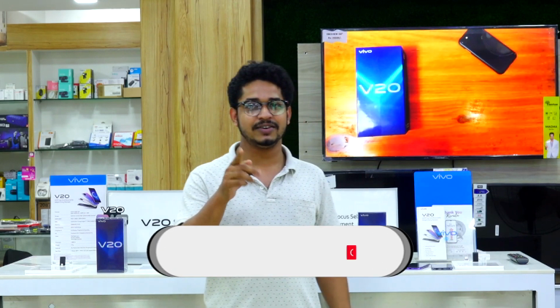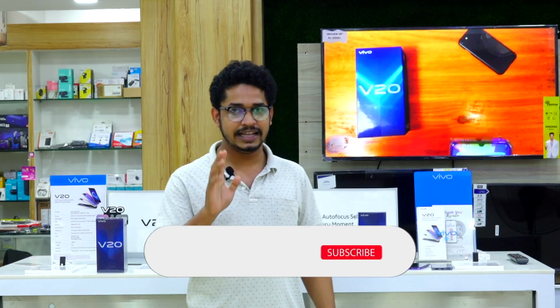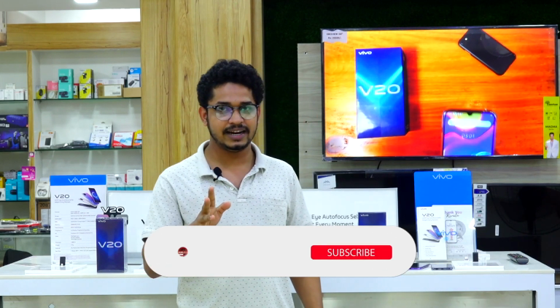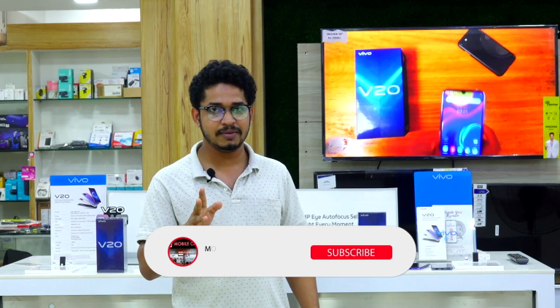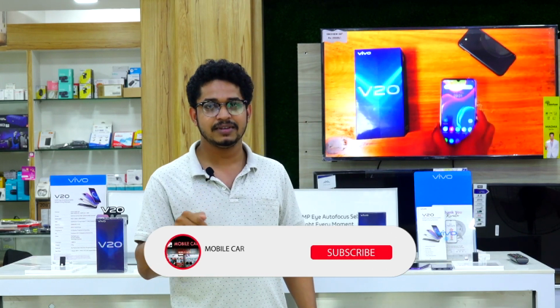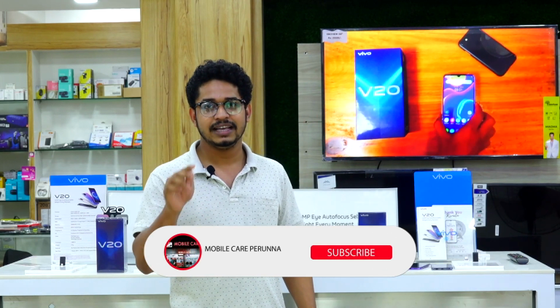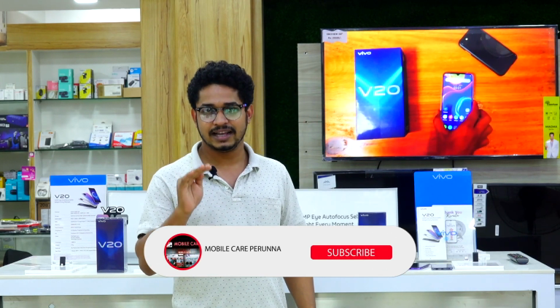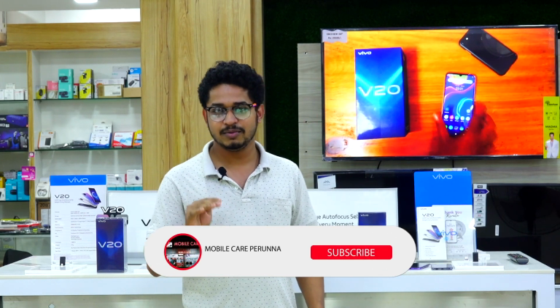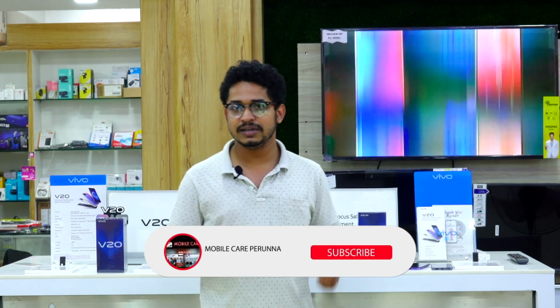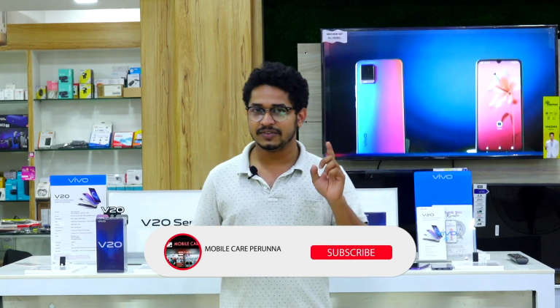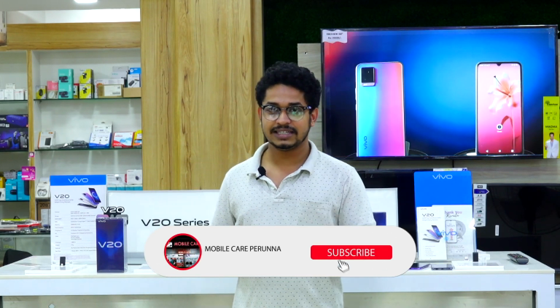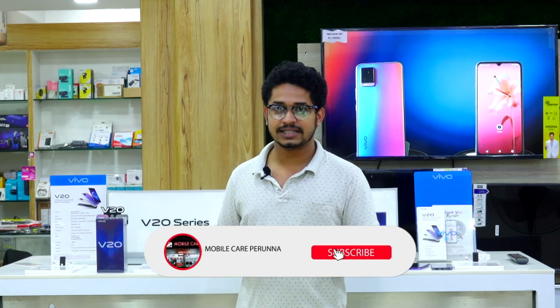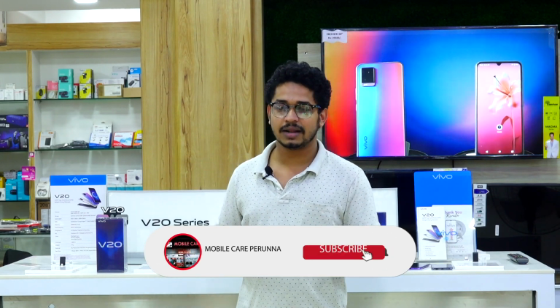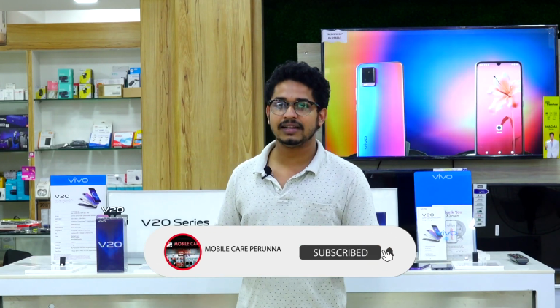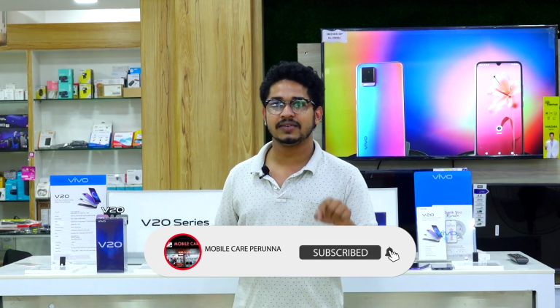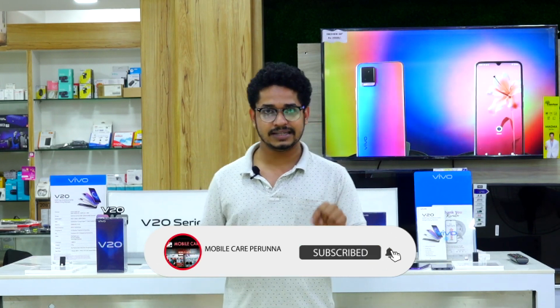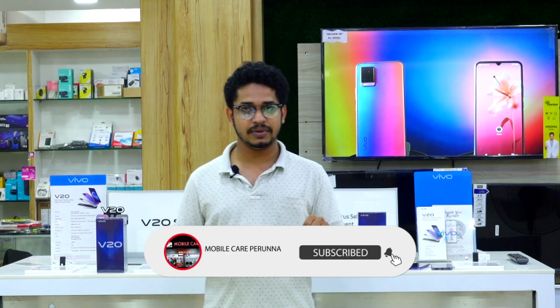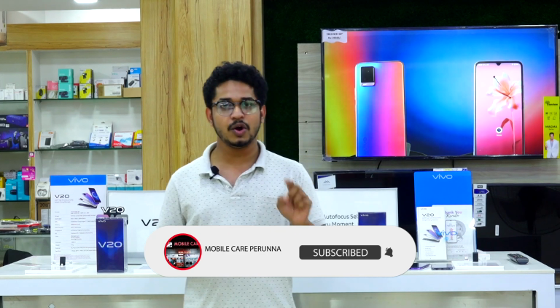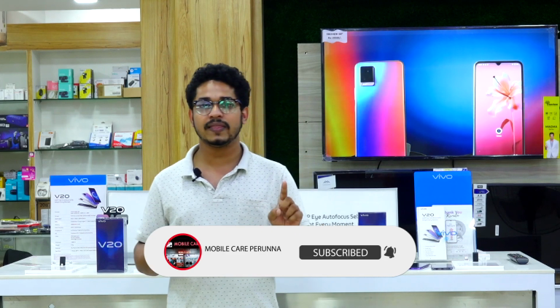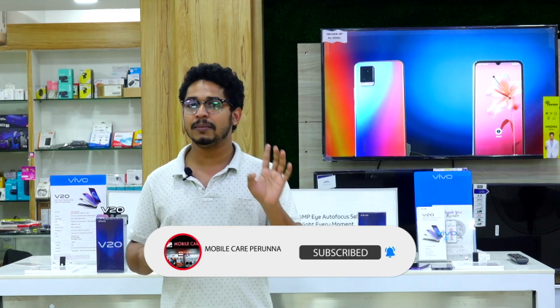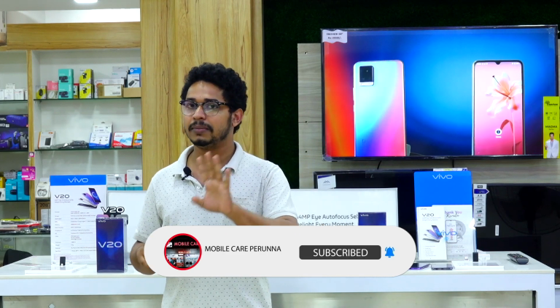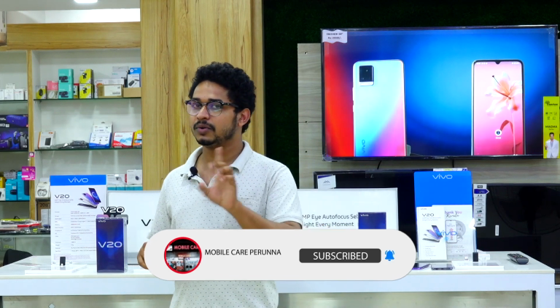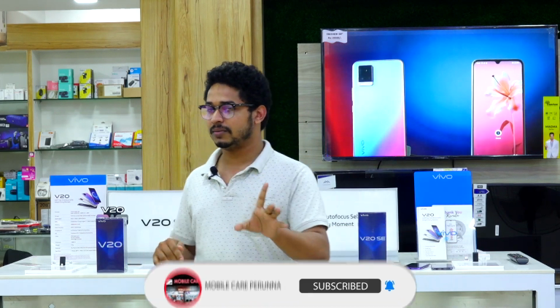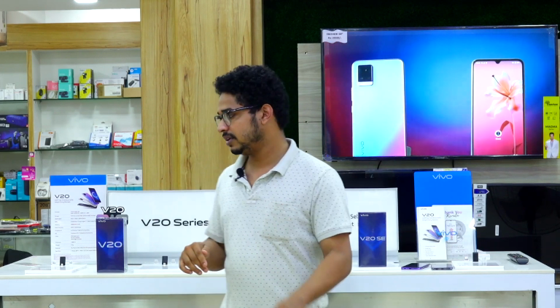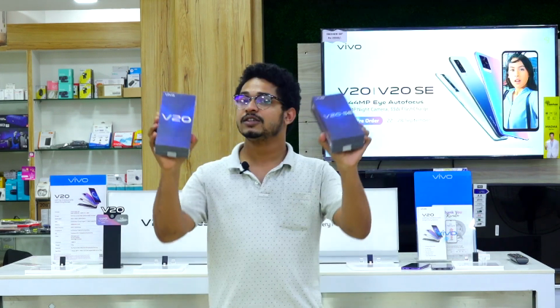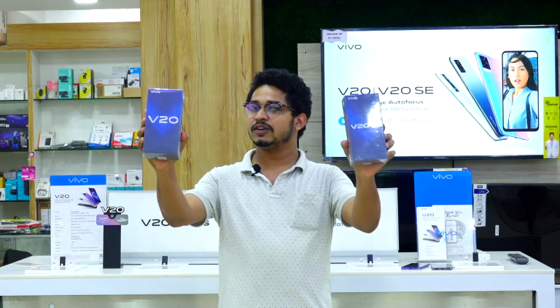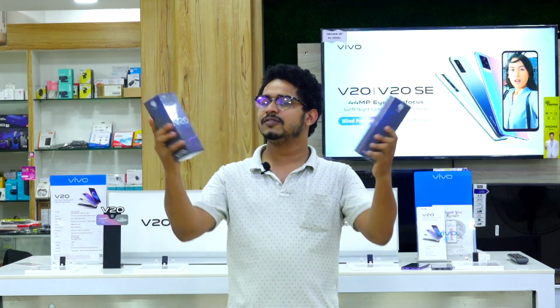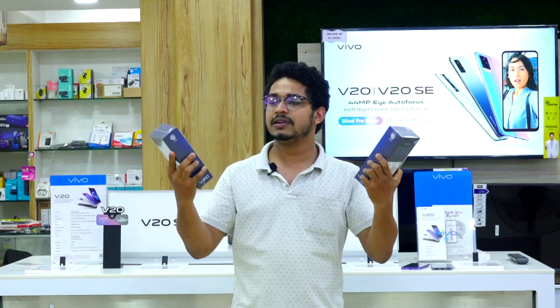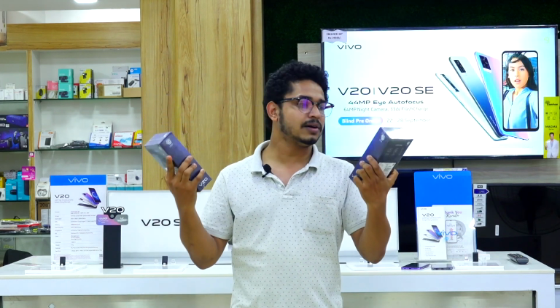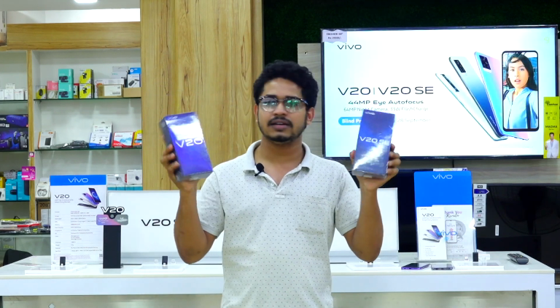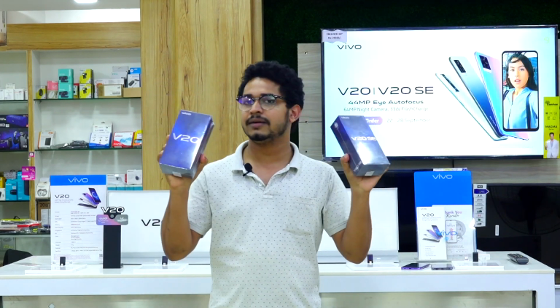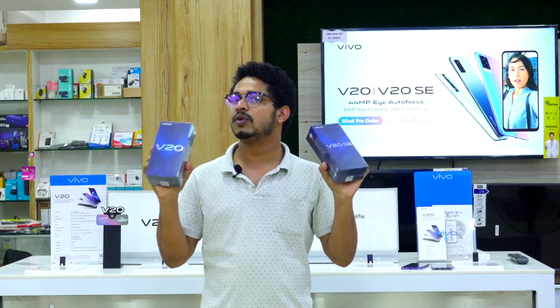Please subscribe to our channel and hit the bell button. First of all, we will show you the box.